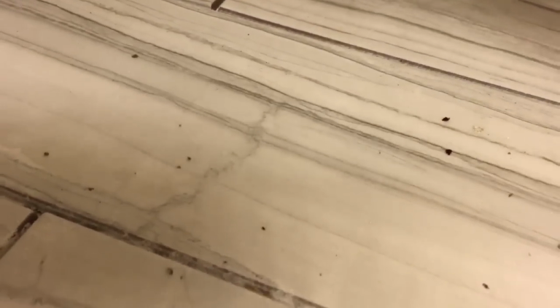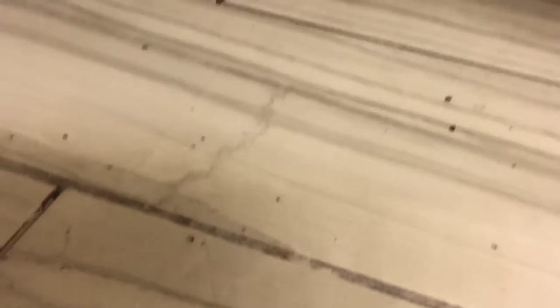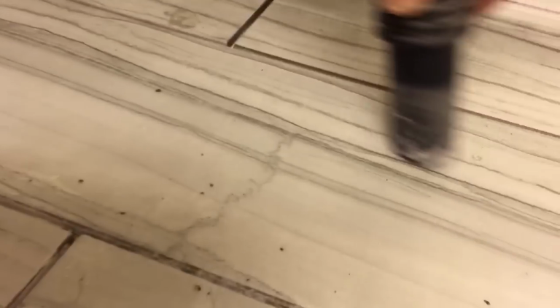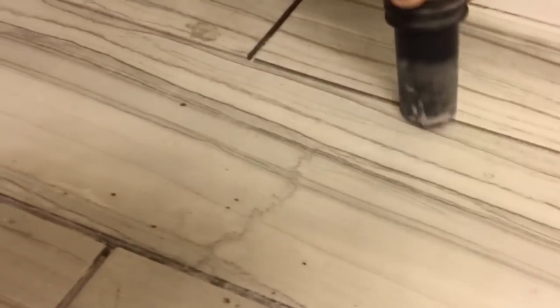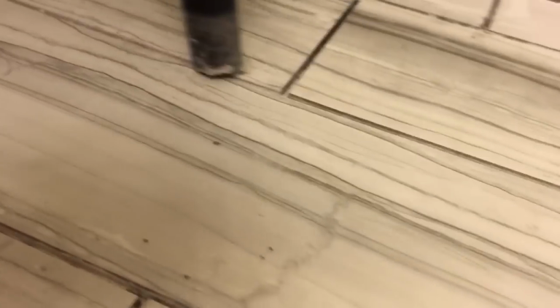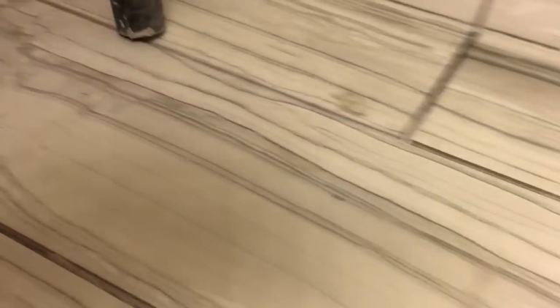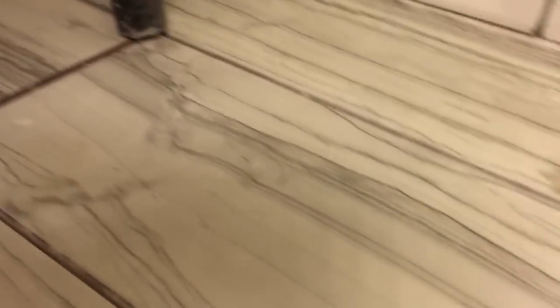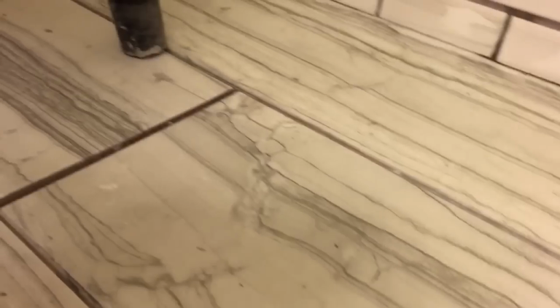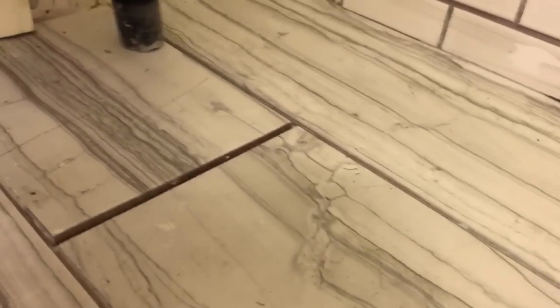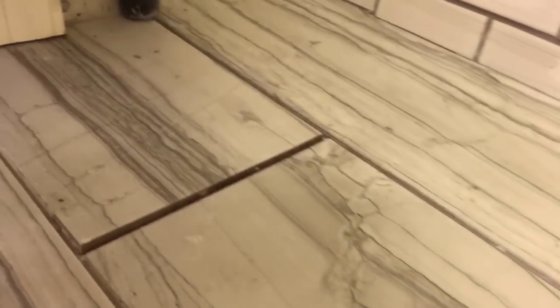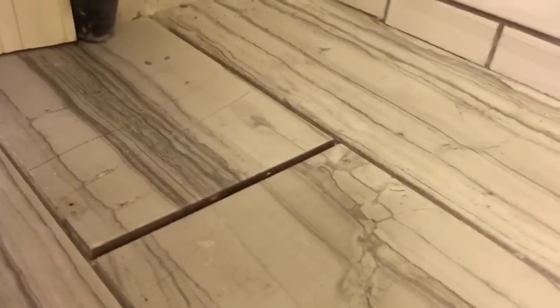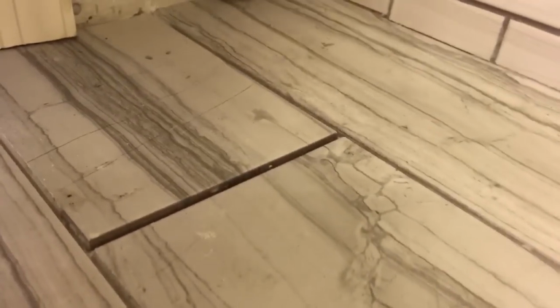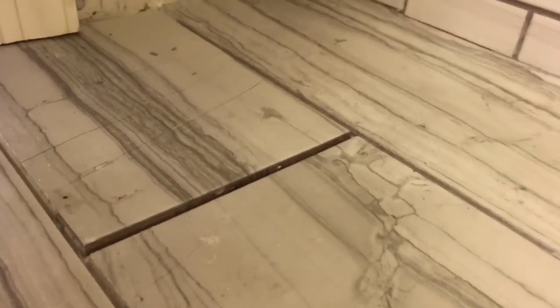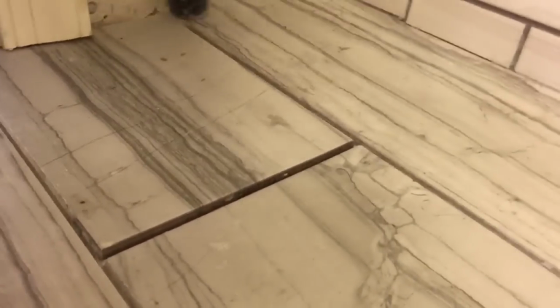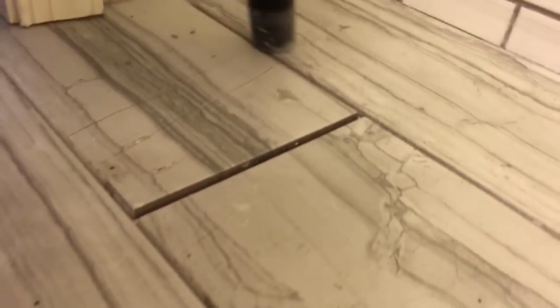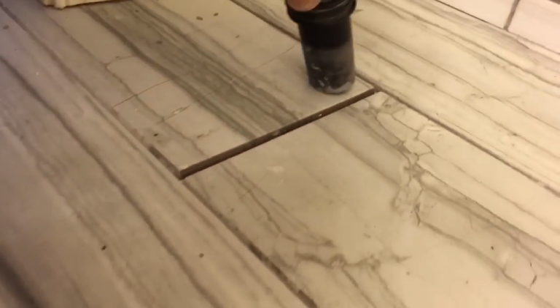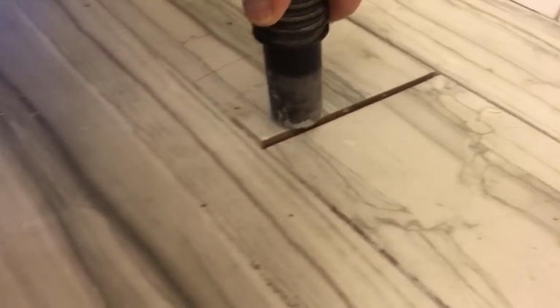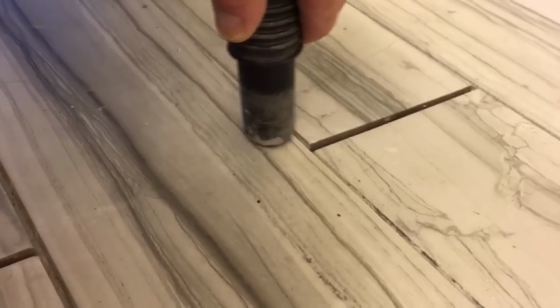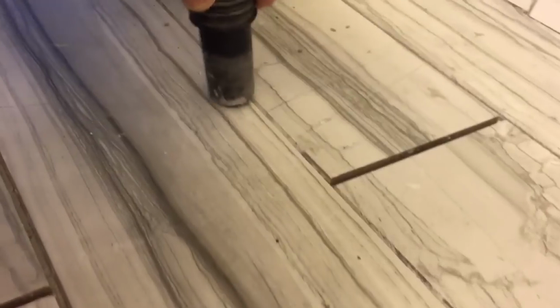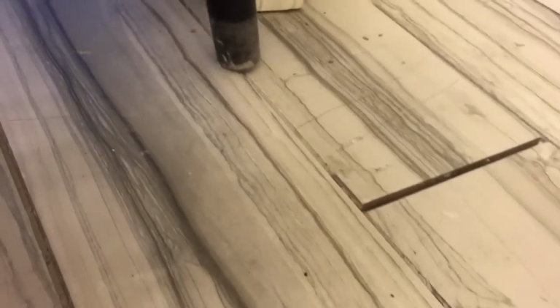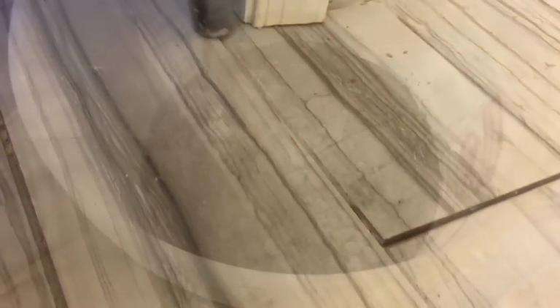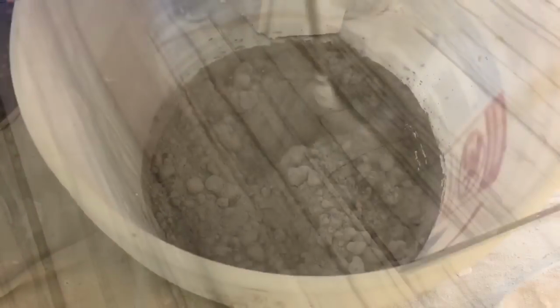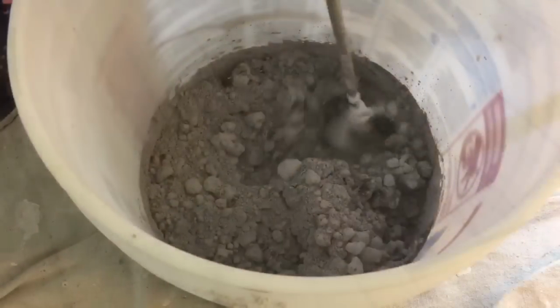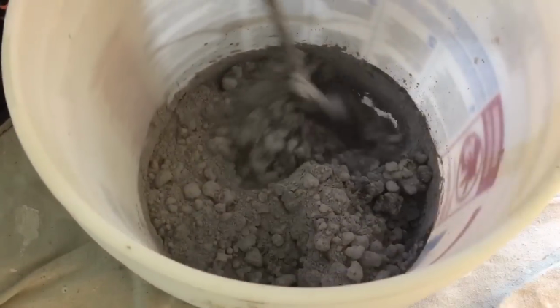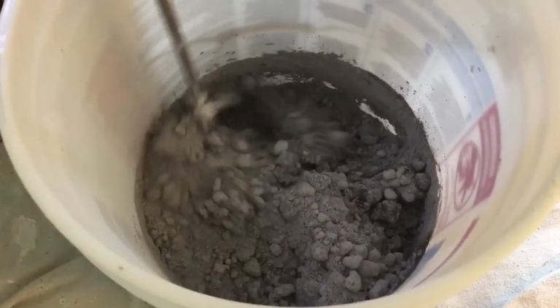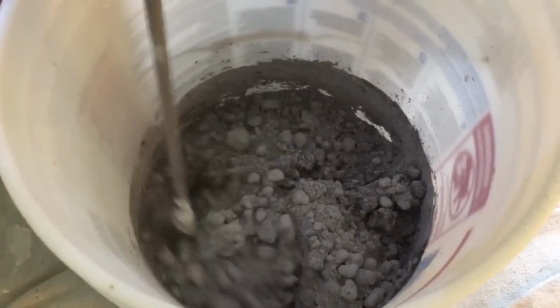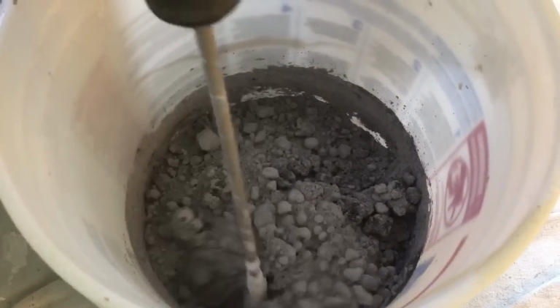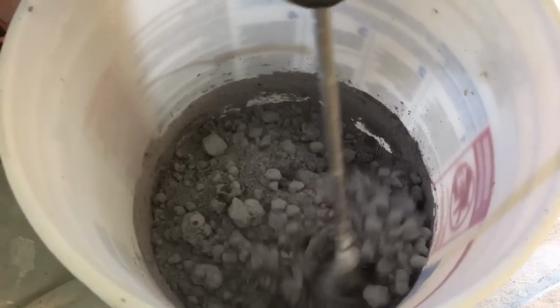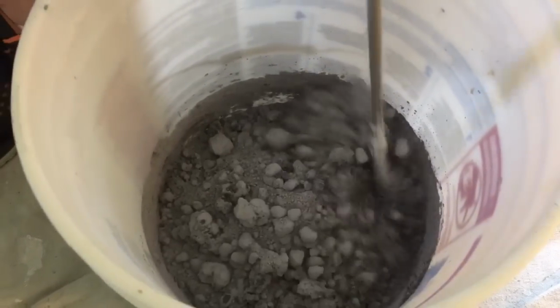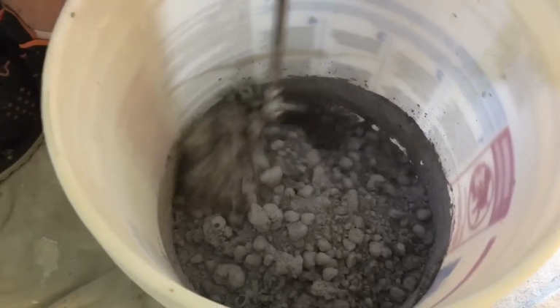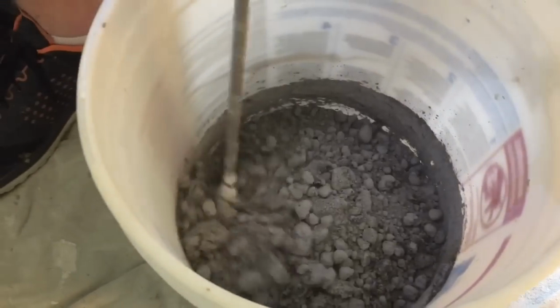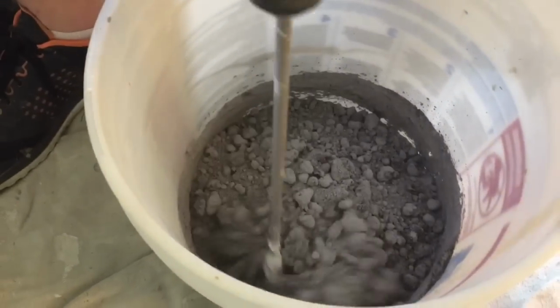Once I get all this loose debris vacuumed out of the grout joints, I can go ahead and mix up my grout.